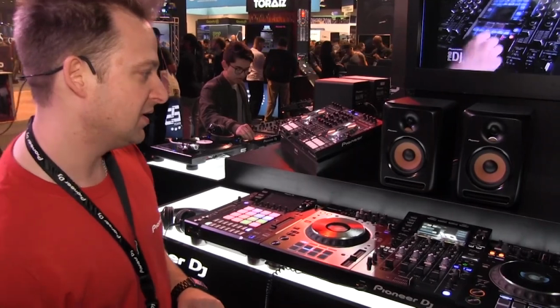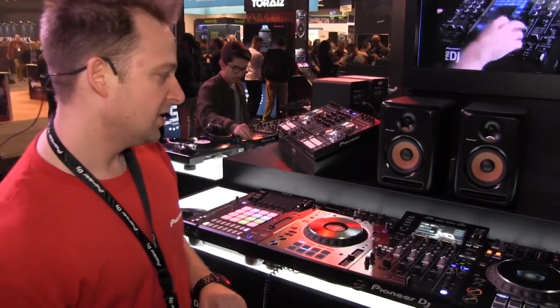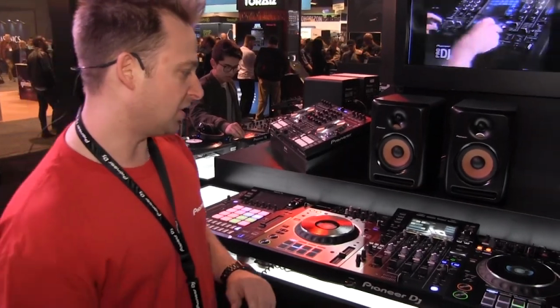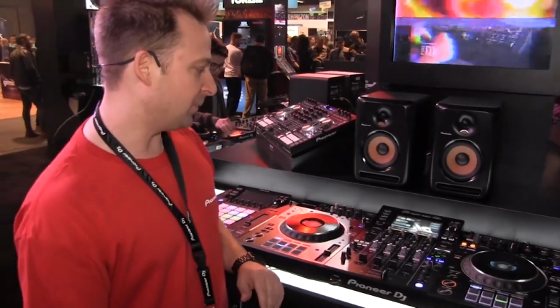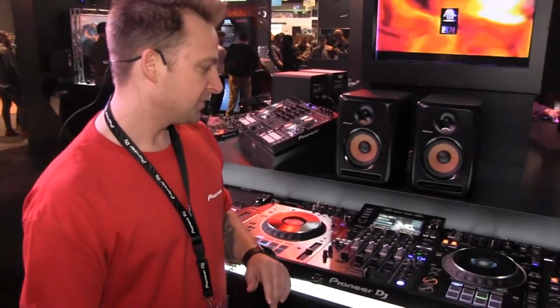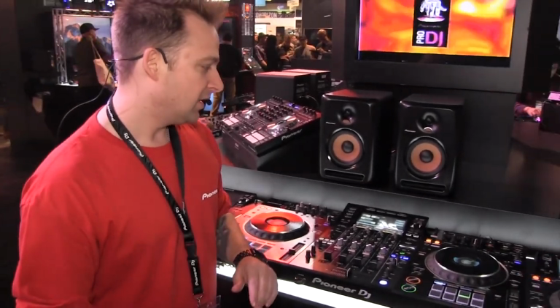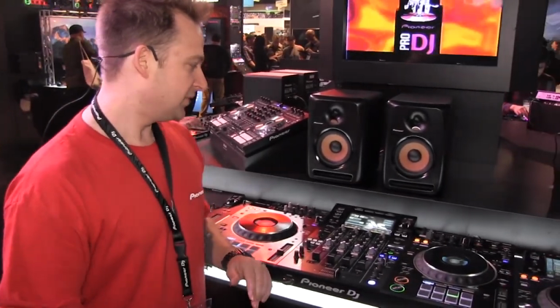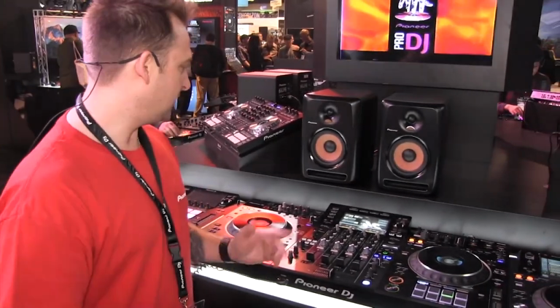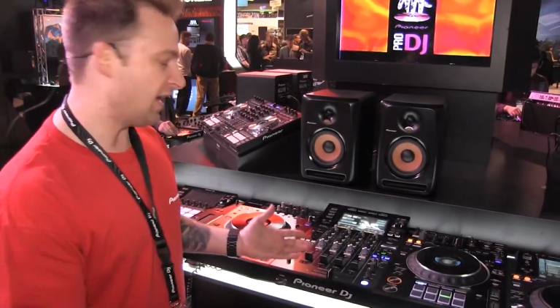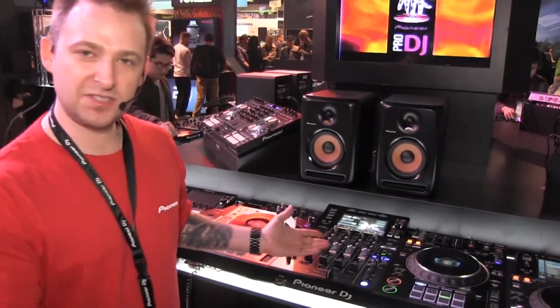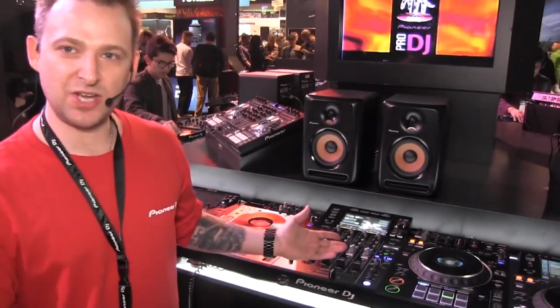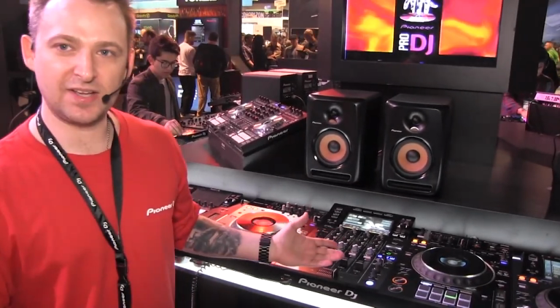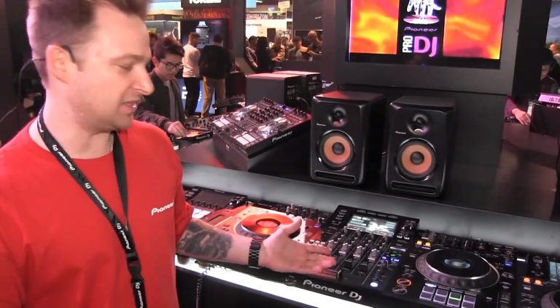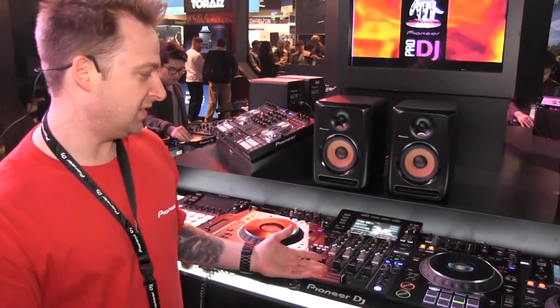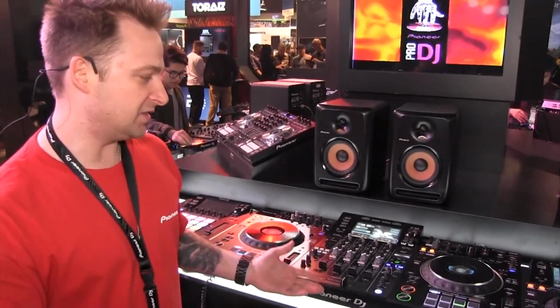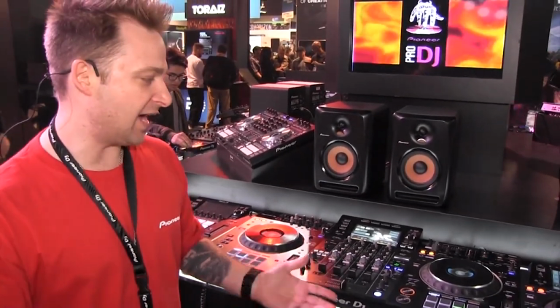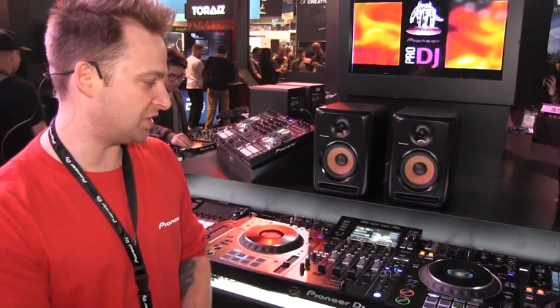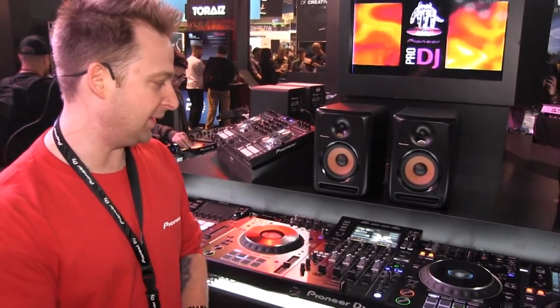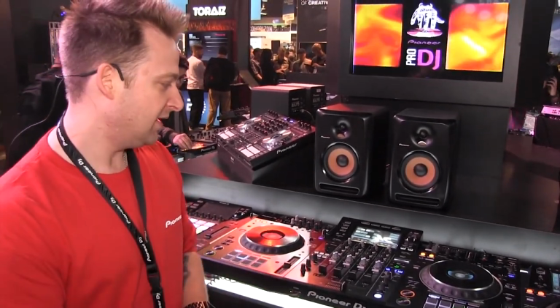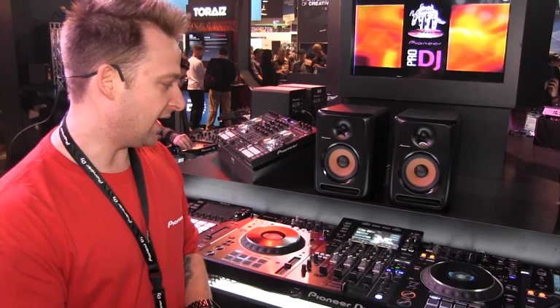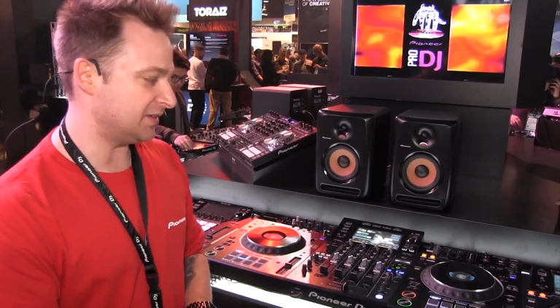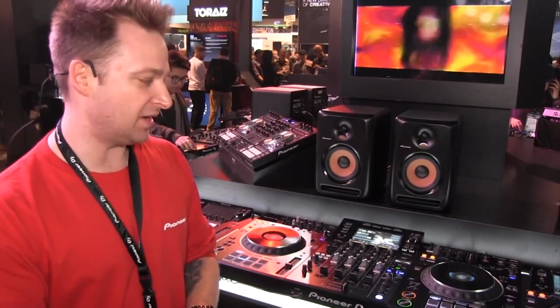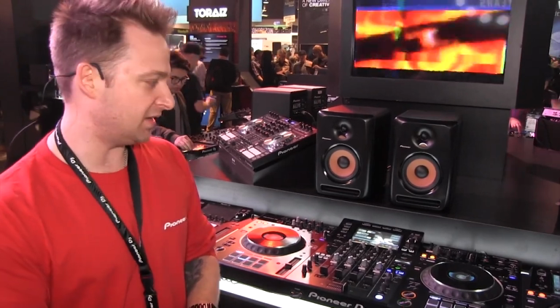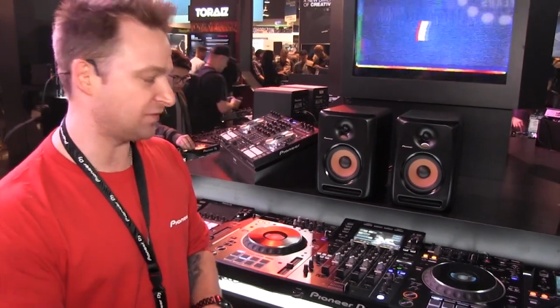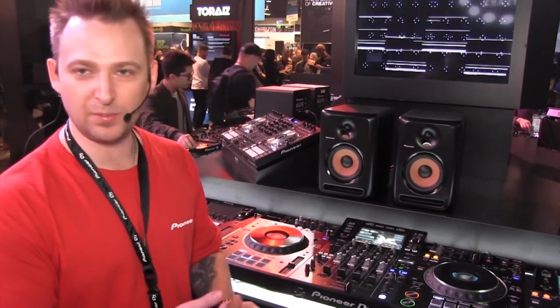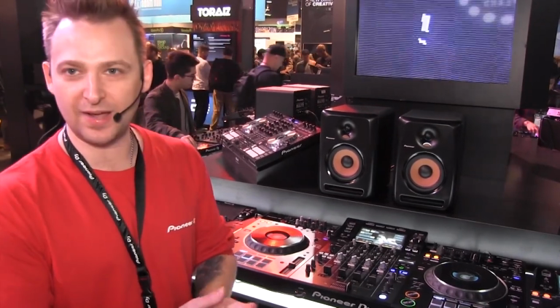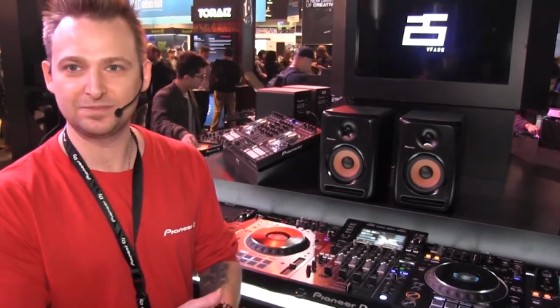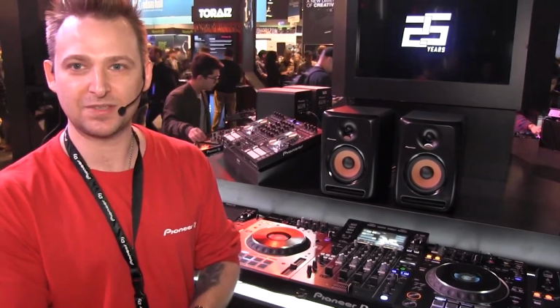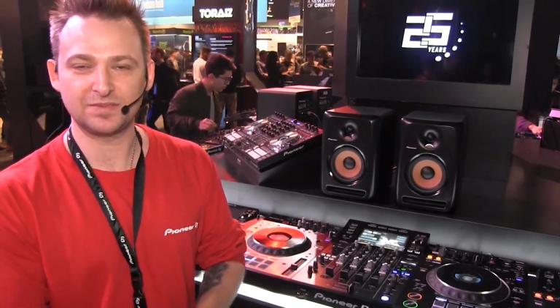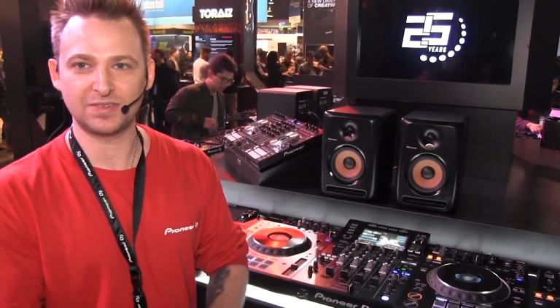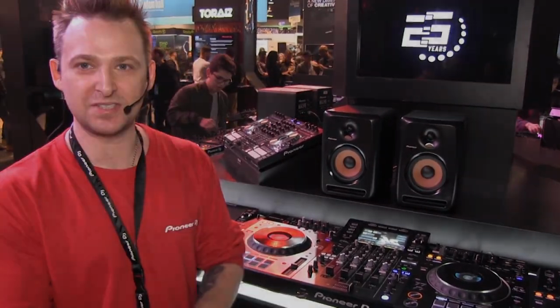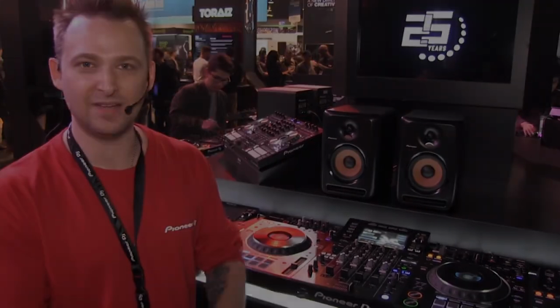The XDJ-XZ is now shipping and it's available now. Thanks a lot.